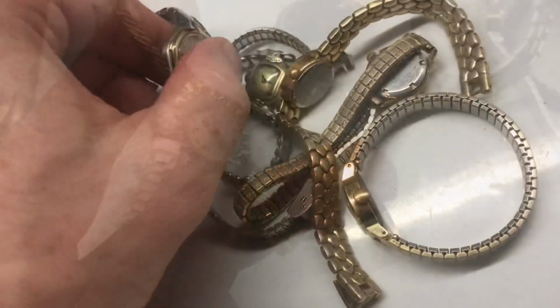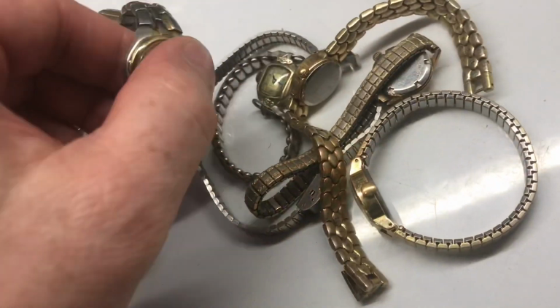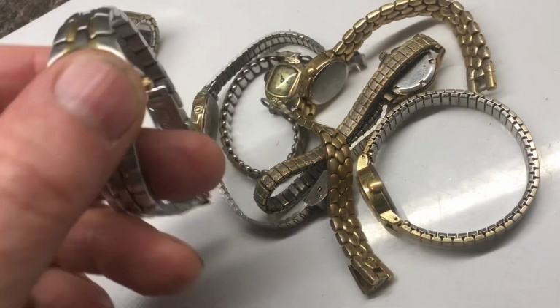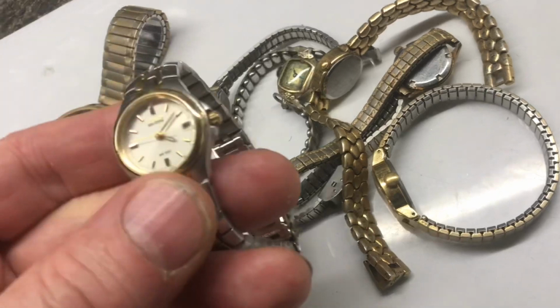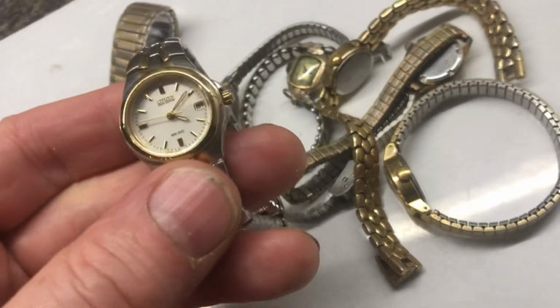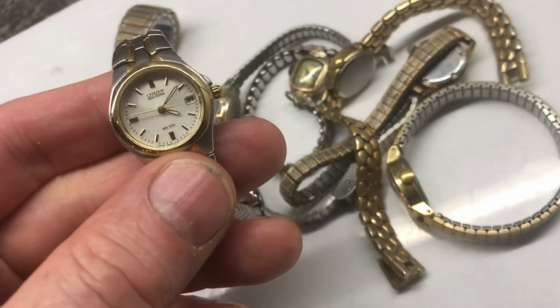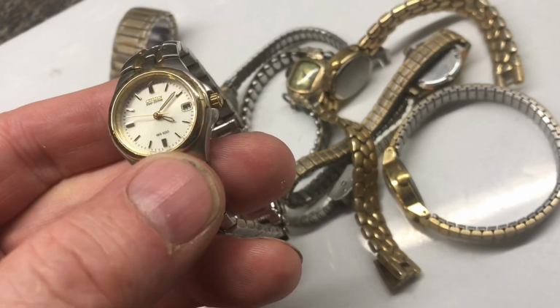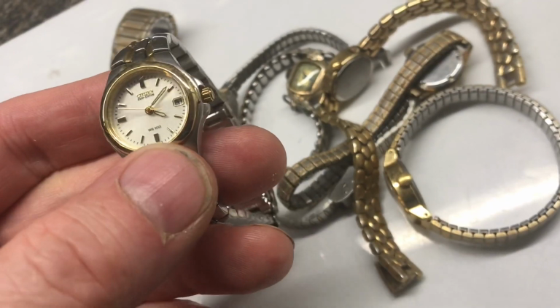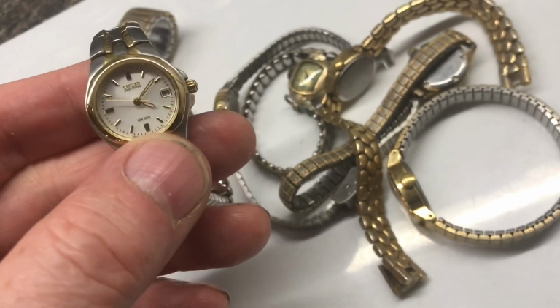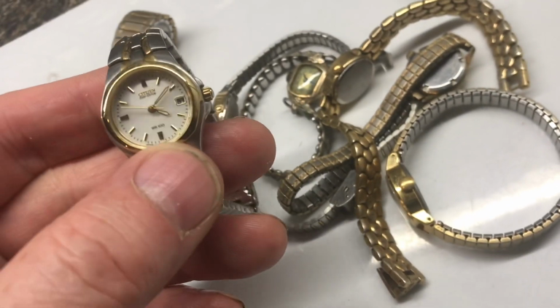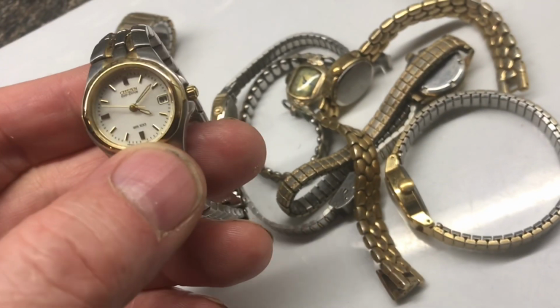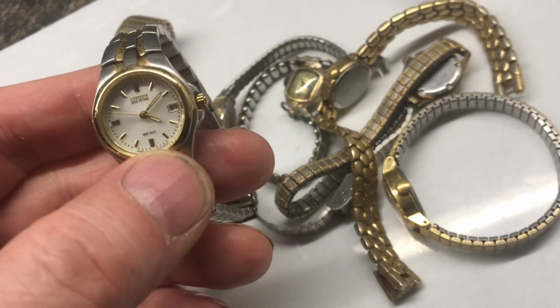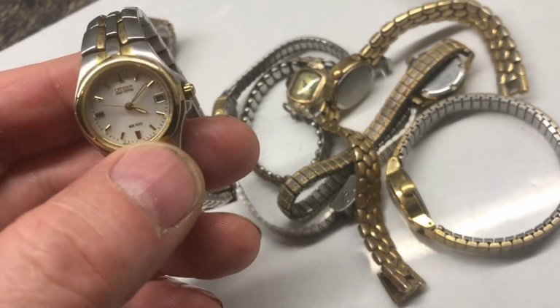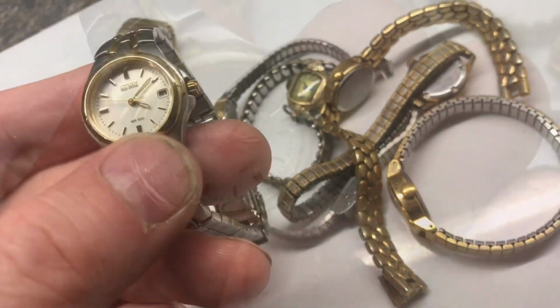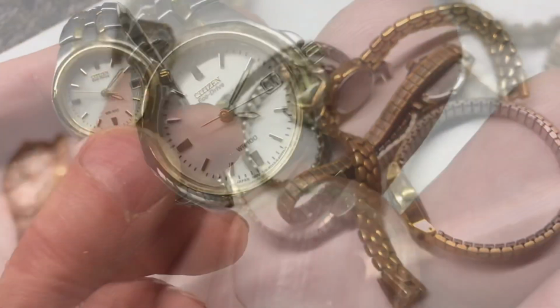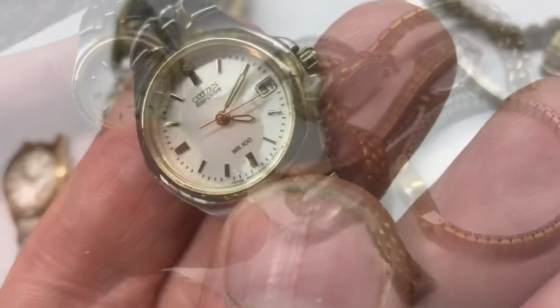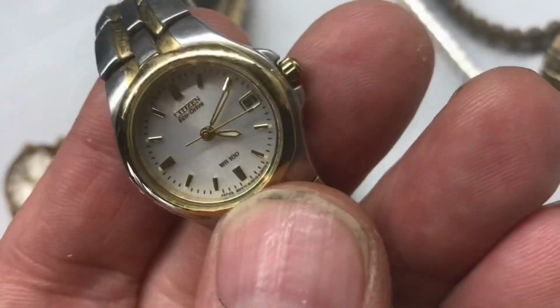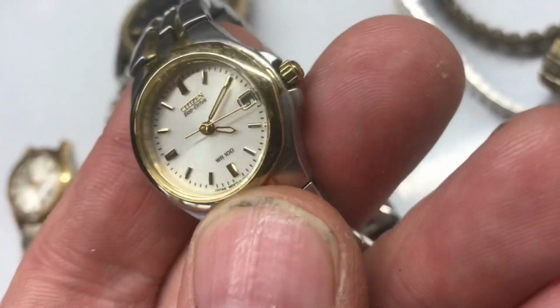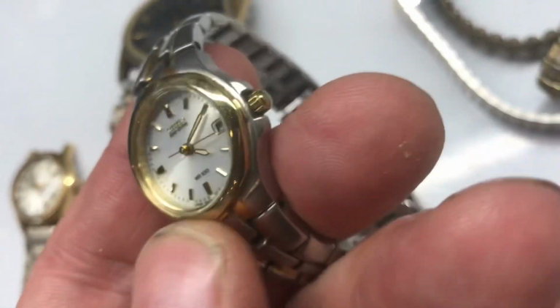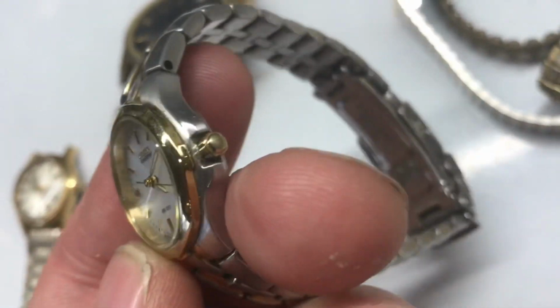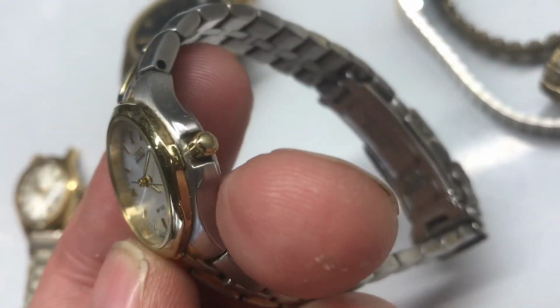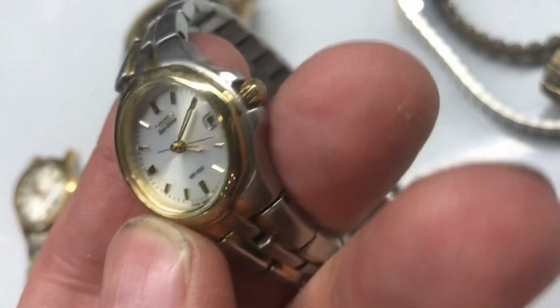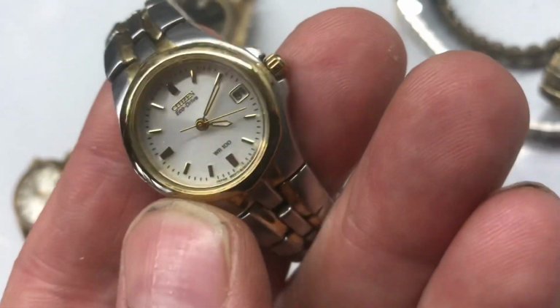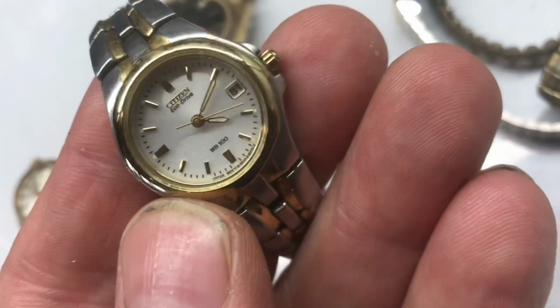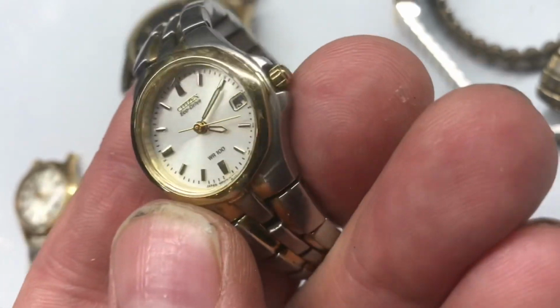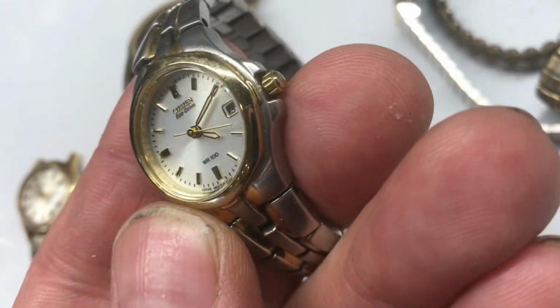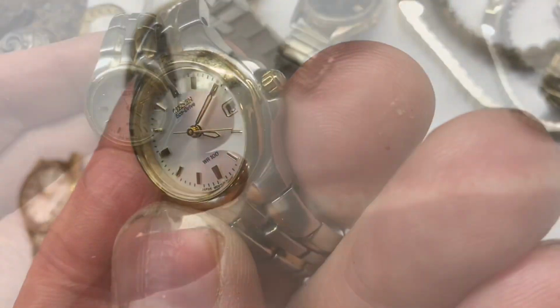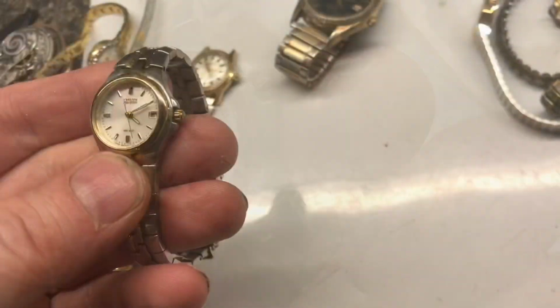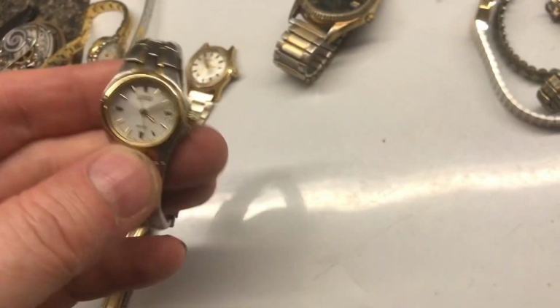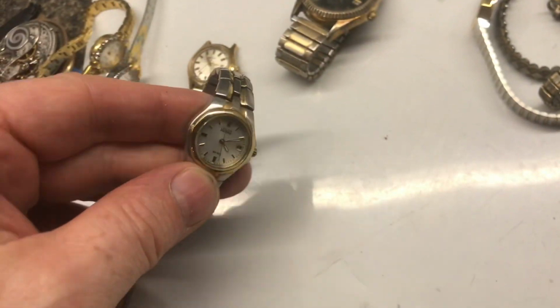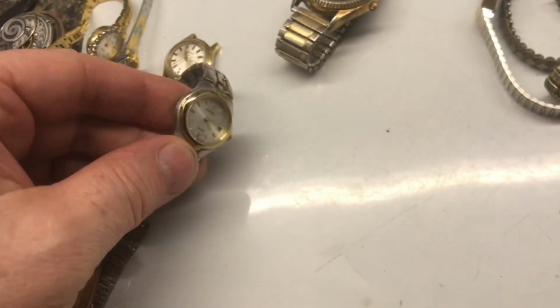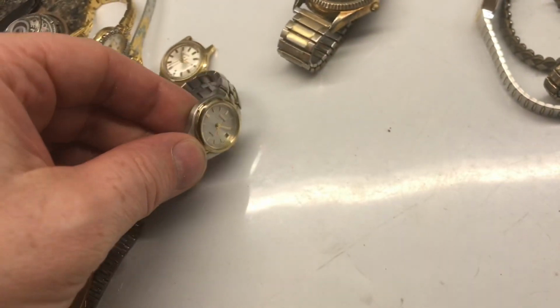Now this one is still running. It's a quartz Citizen — this is a W100, probably a $100 watch. It's nice that the battery's still working.